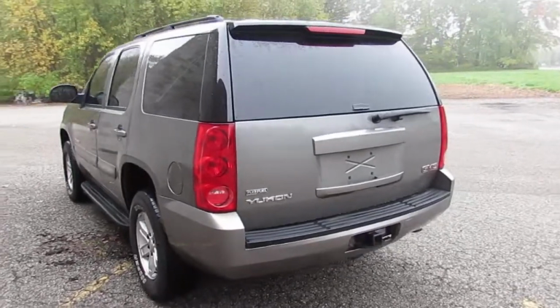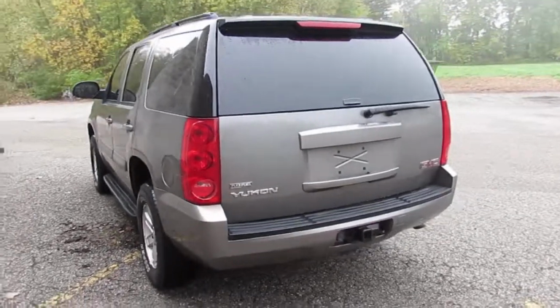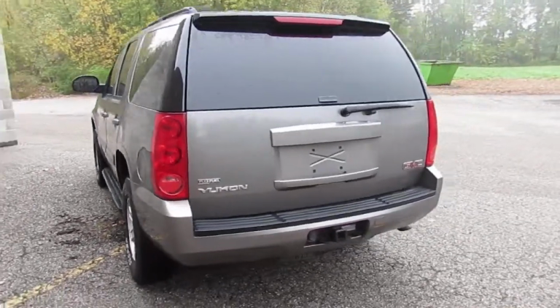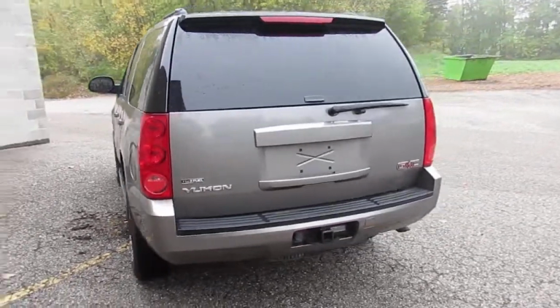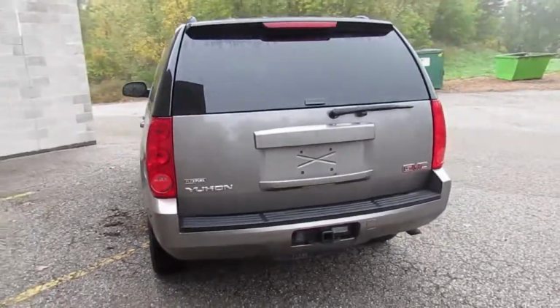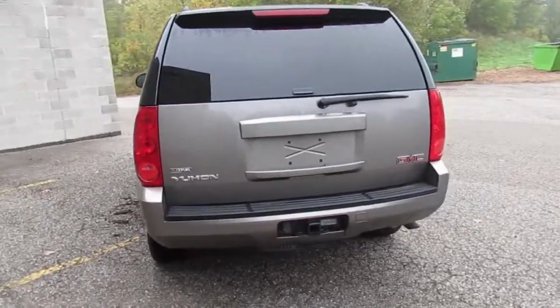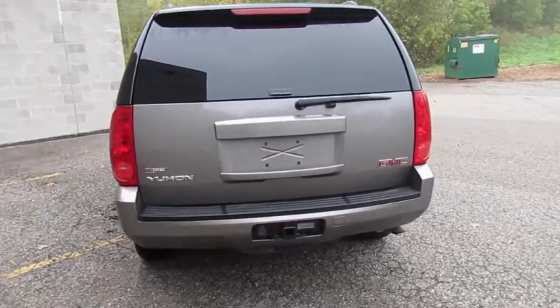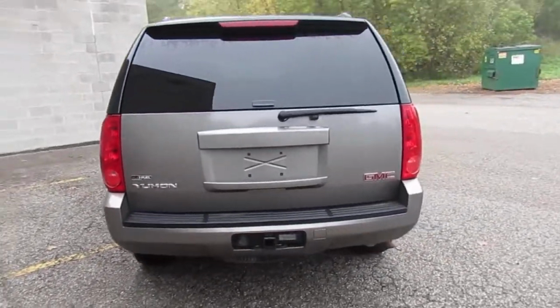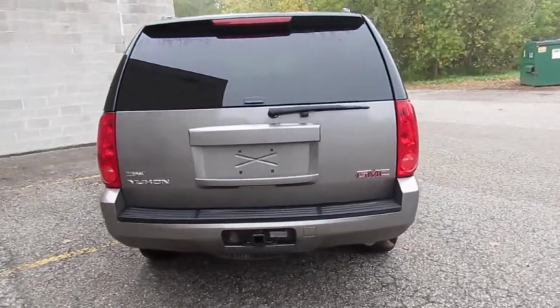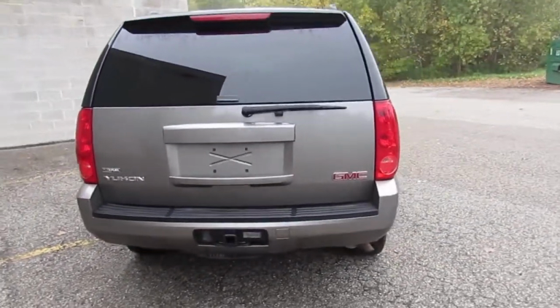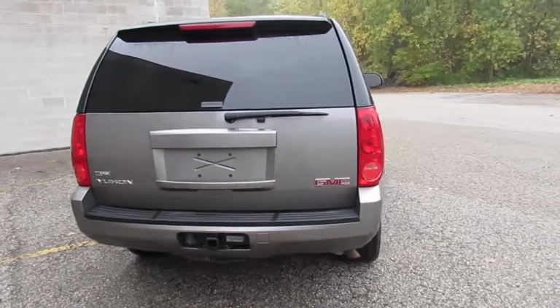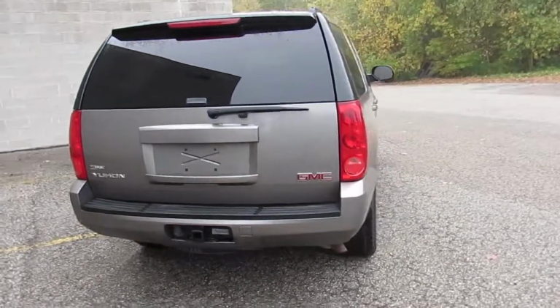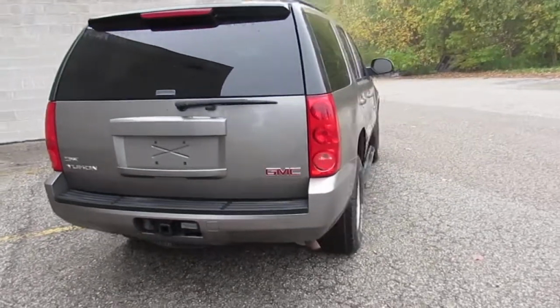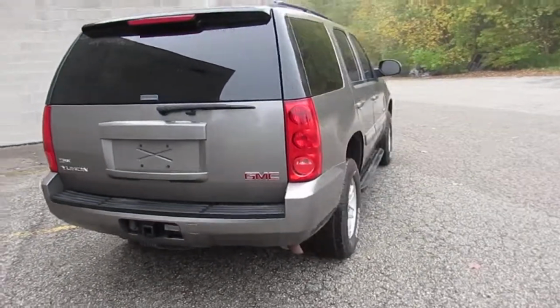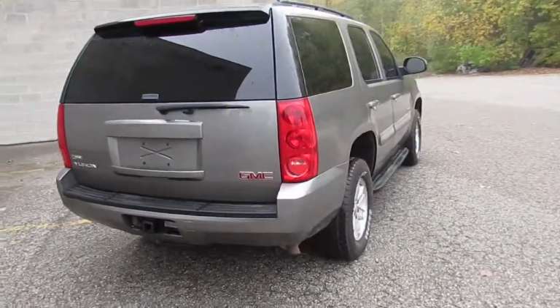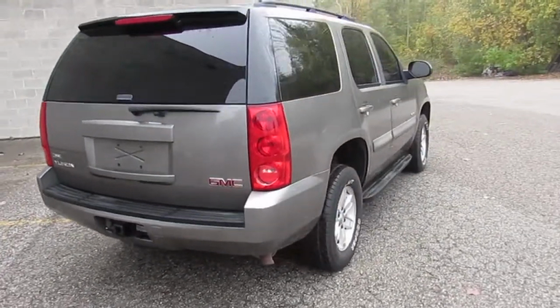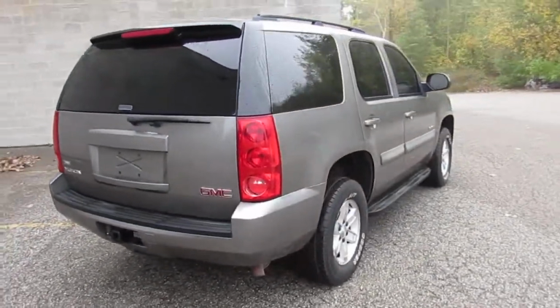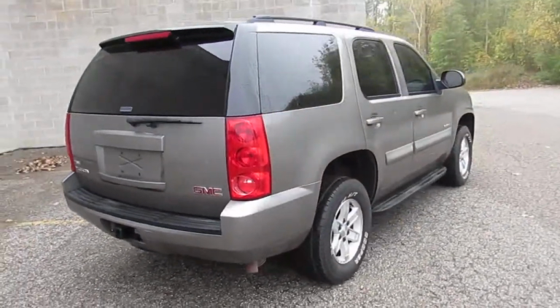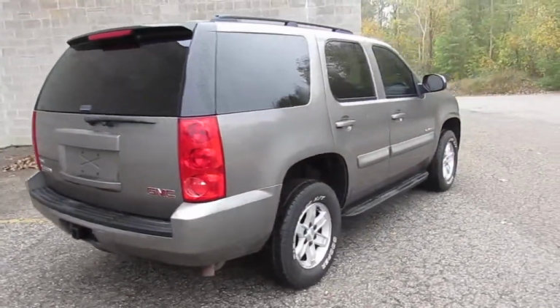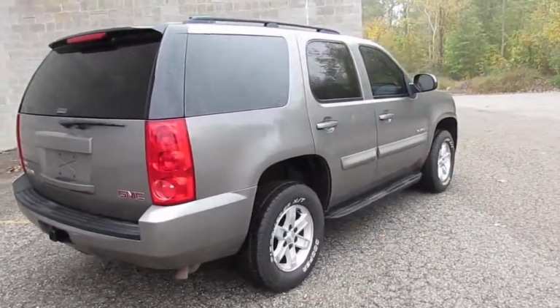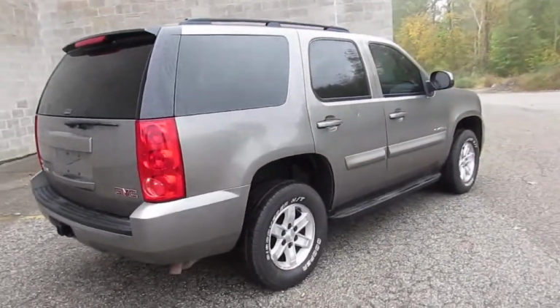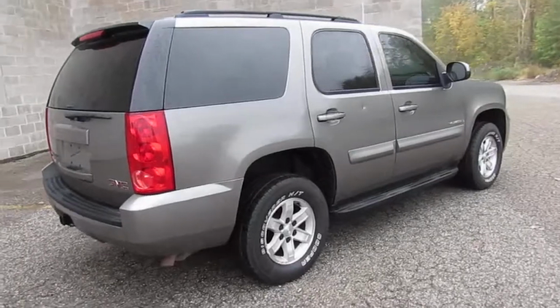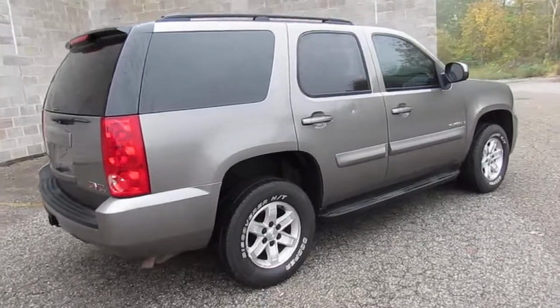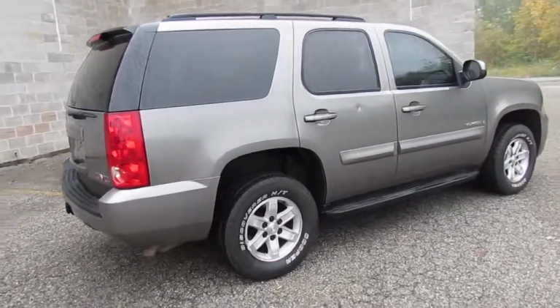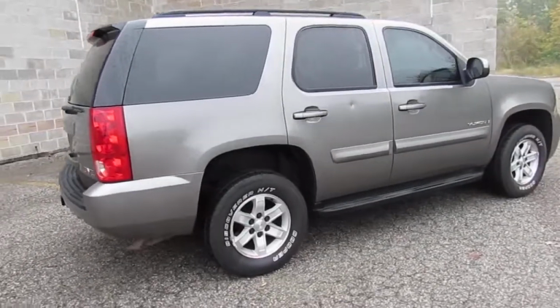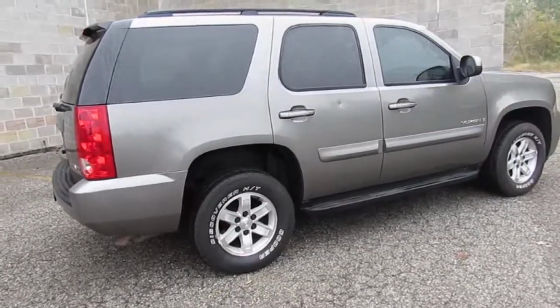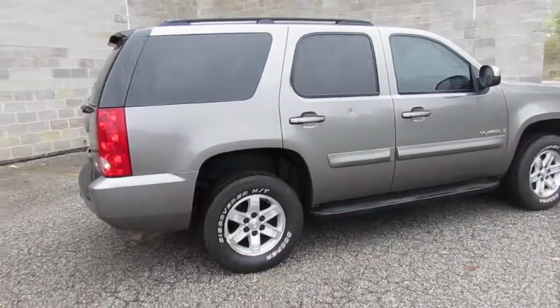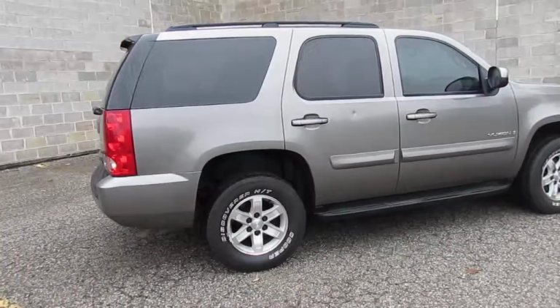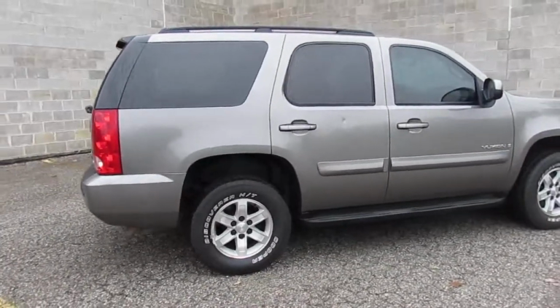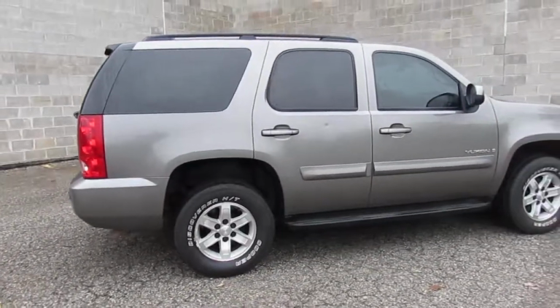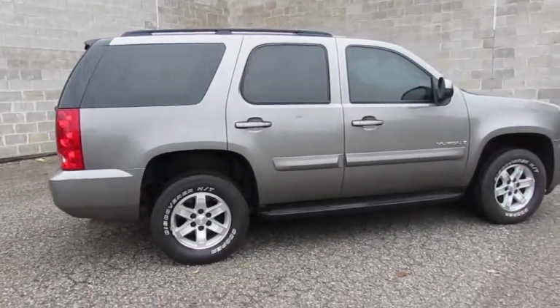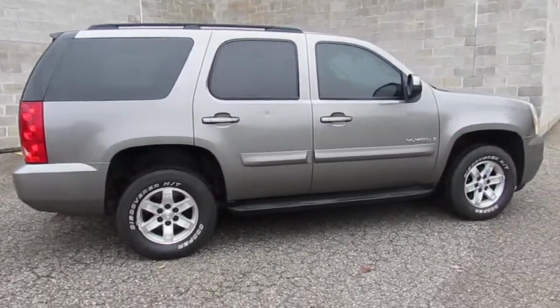Super clean car. We've got financing available. Don't miss out on this one — $7,900 for a 2008 GMC Yukon. You know these things are $50,000, $60,000 new. $7,900 for this one.